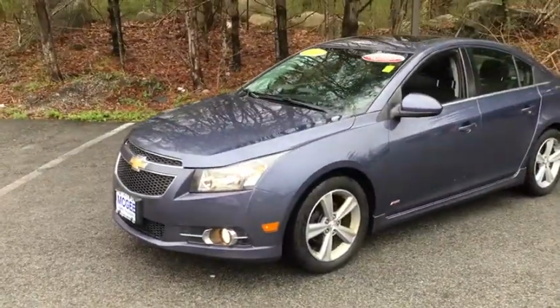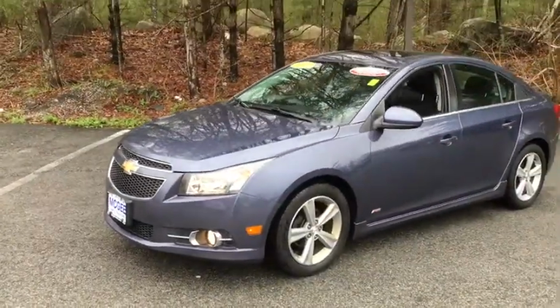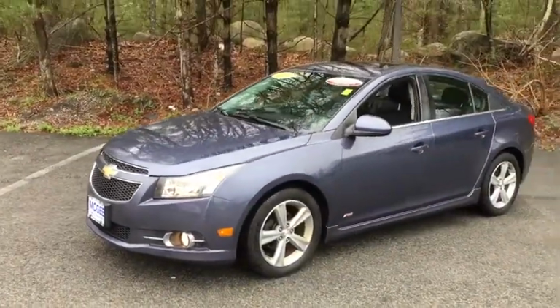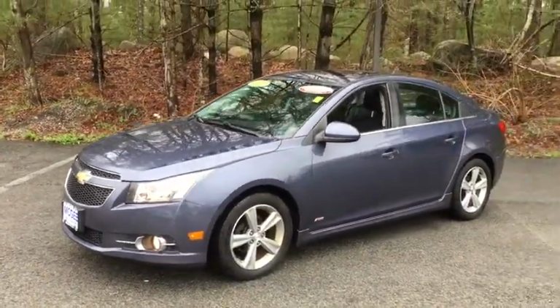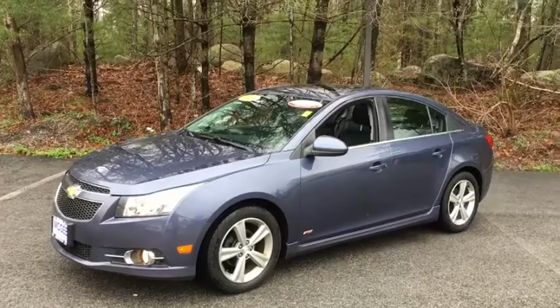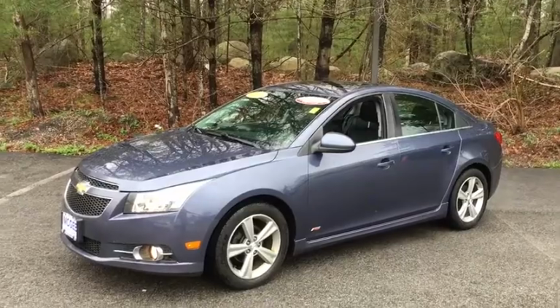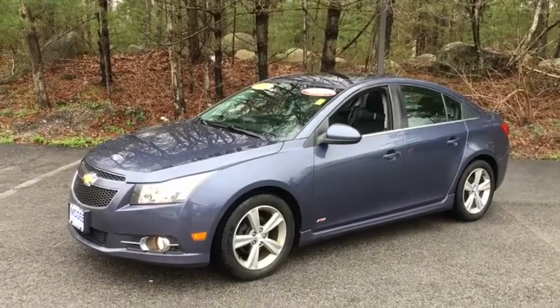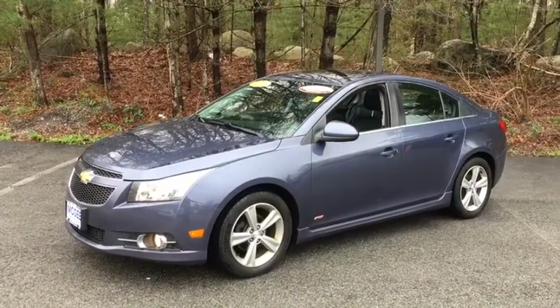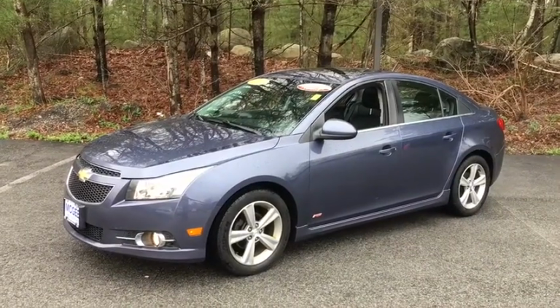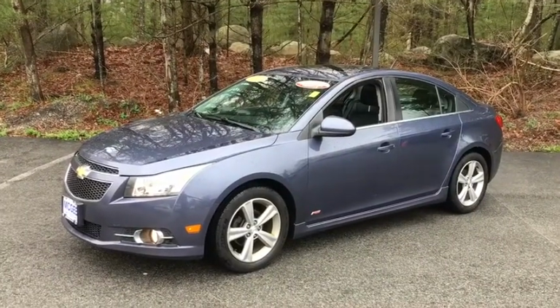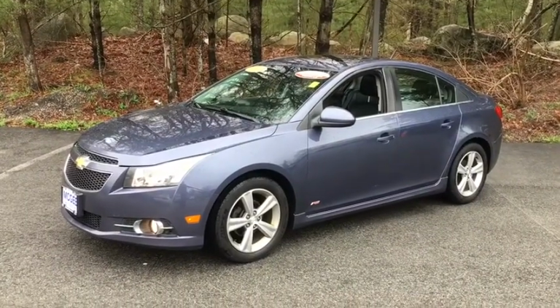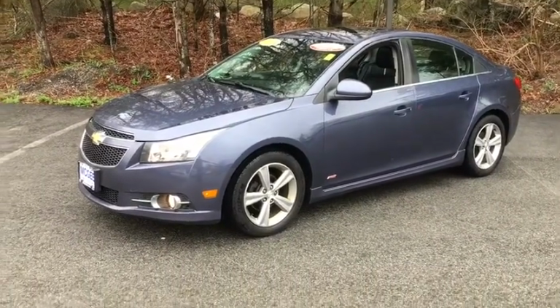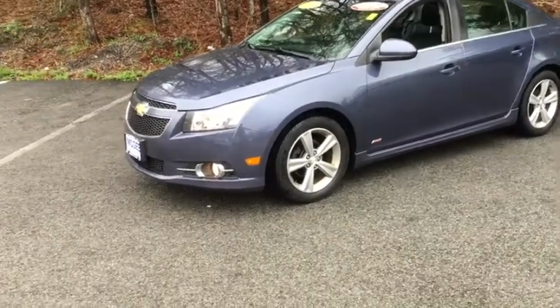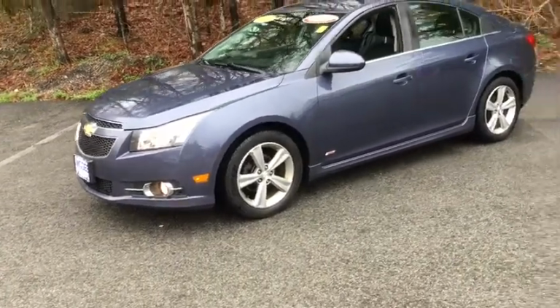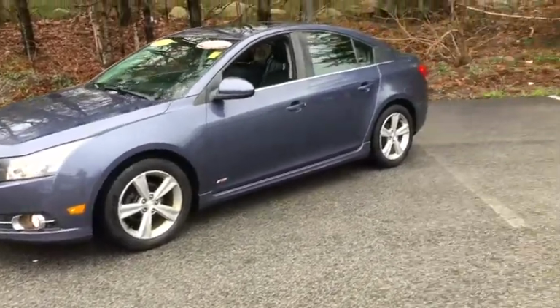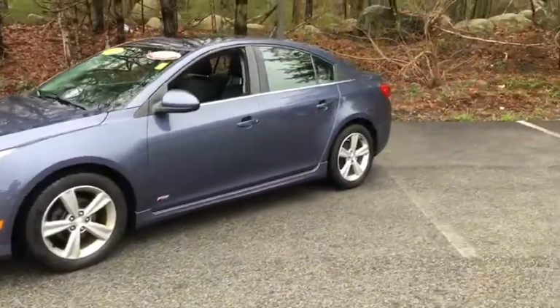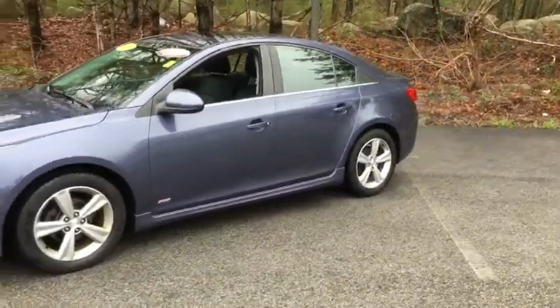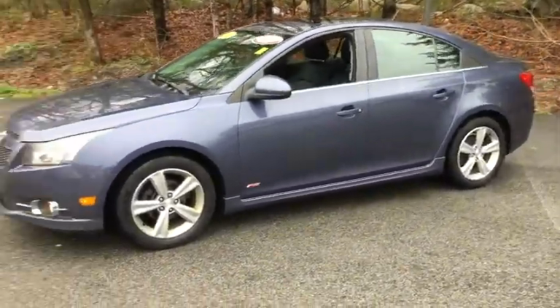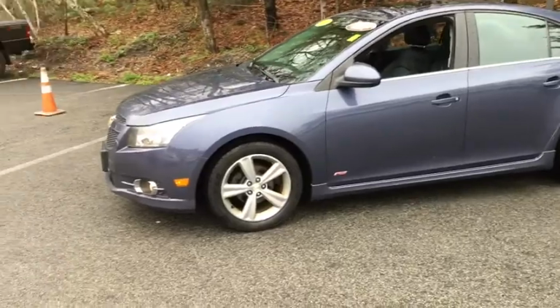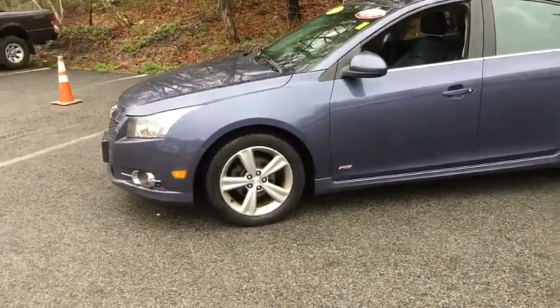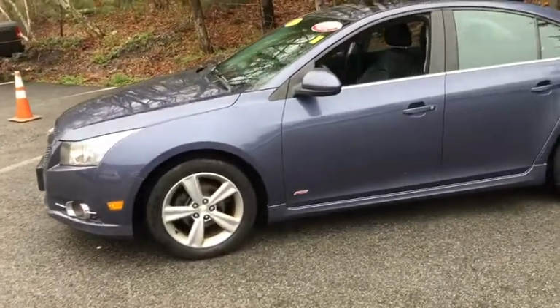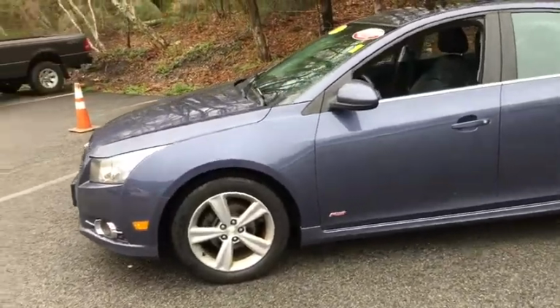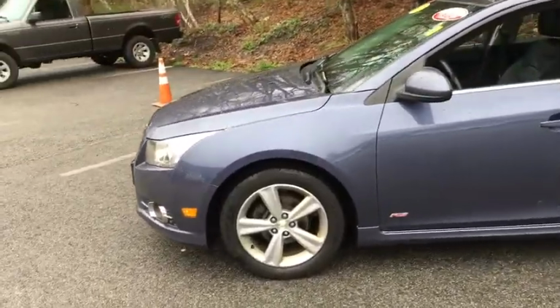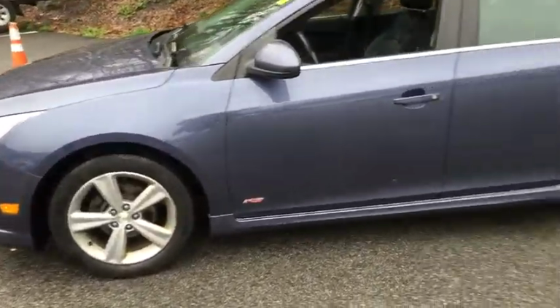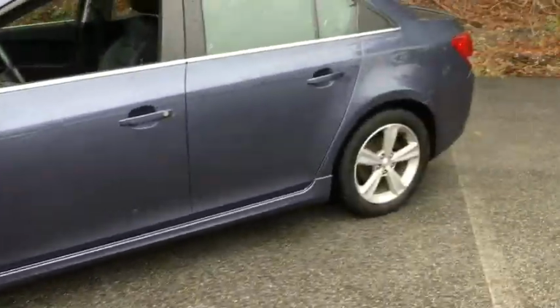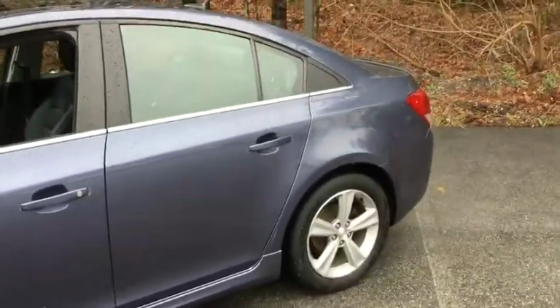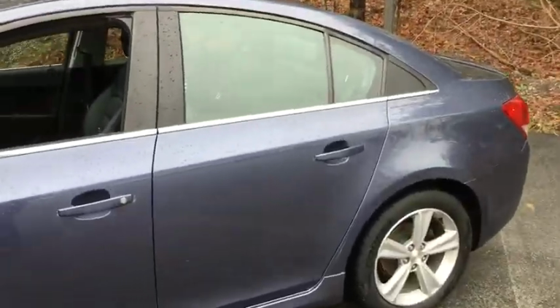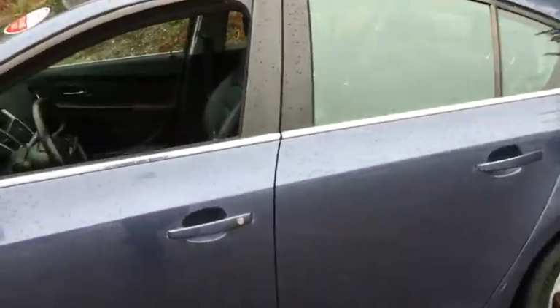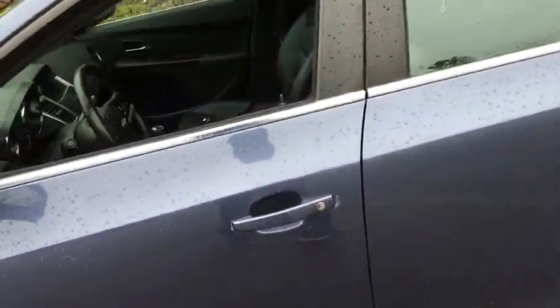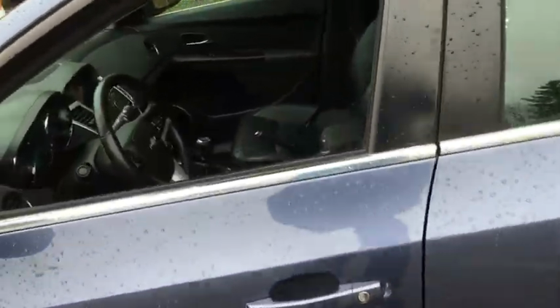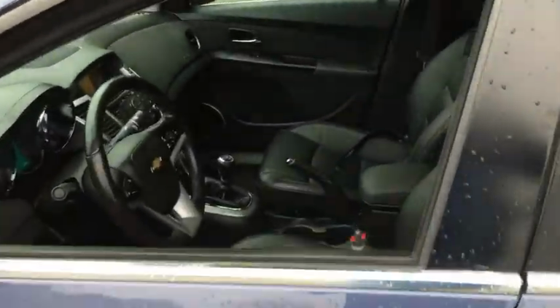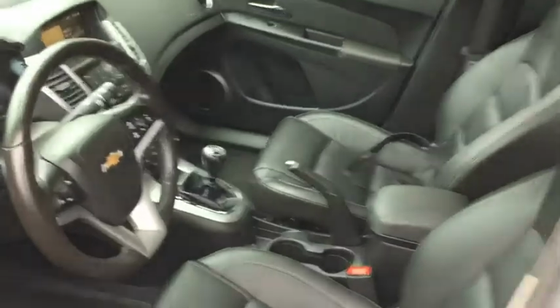Here are some of this vehicle's great options: keyless entry, navigation system, backup camera, leather wrapped steering wheel, adjustable steering wheel, power steering, four-wheel disc brakes, six-speed manual transmission.